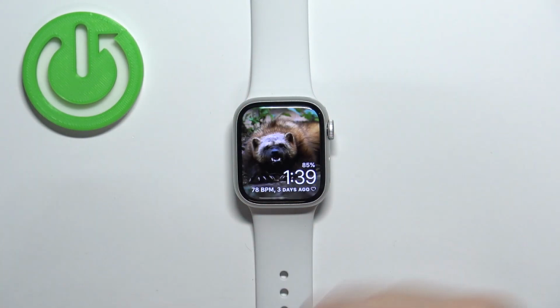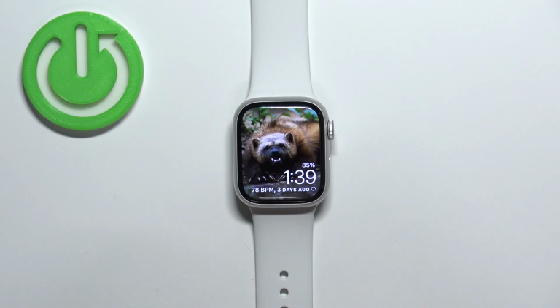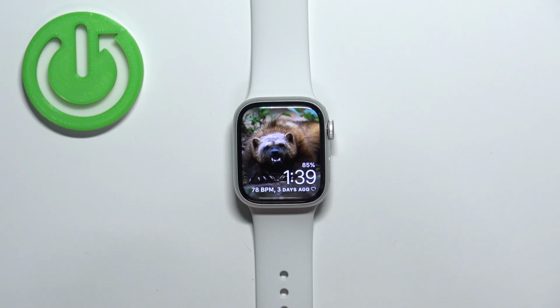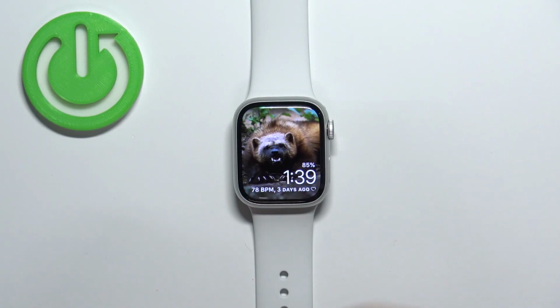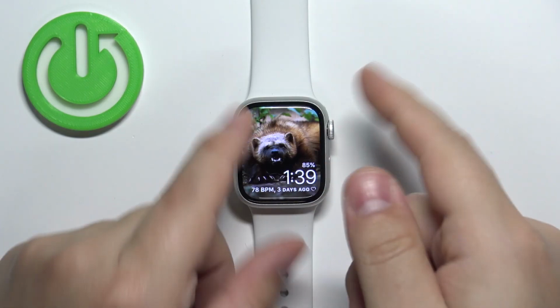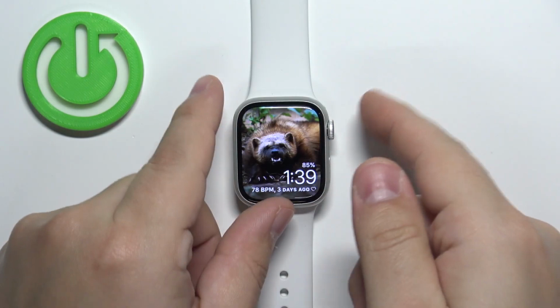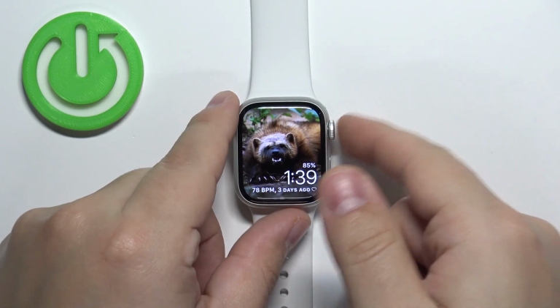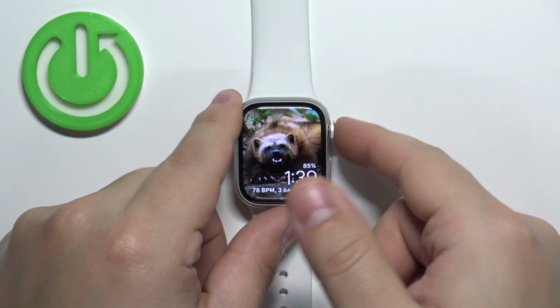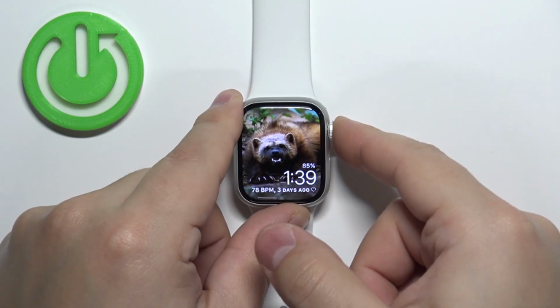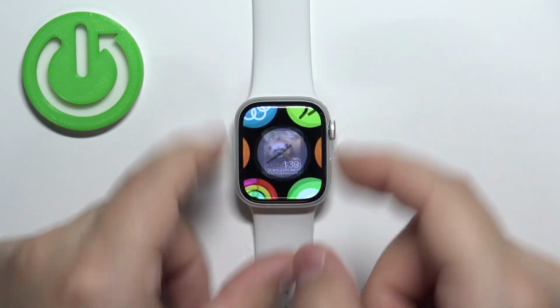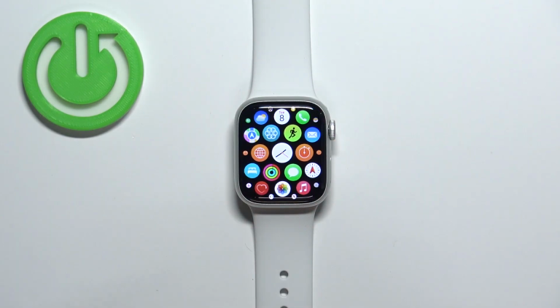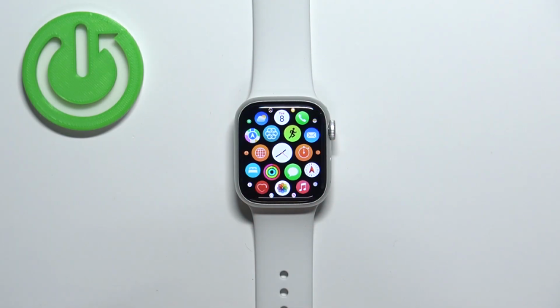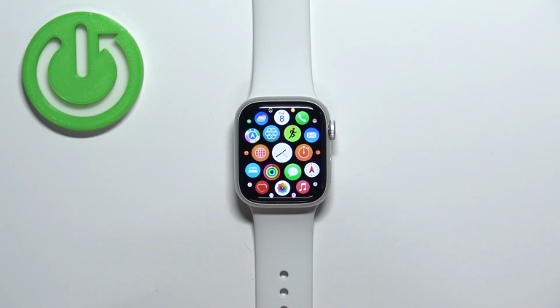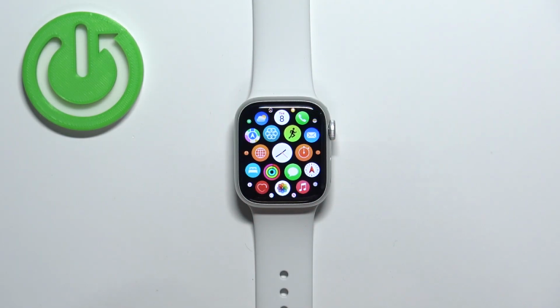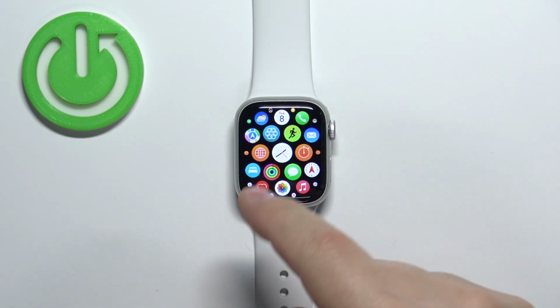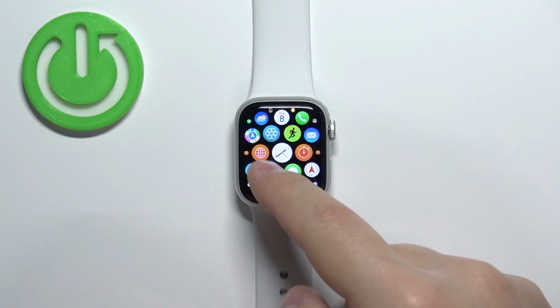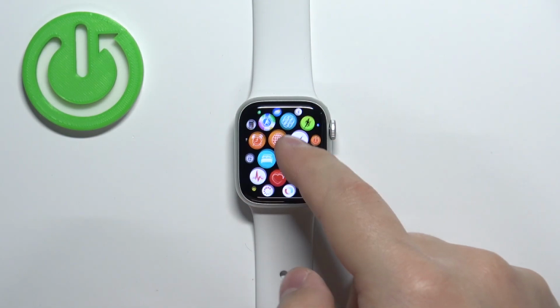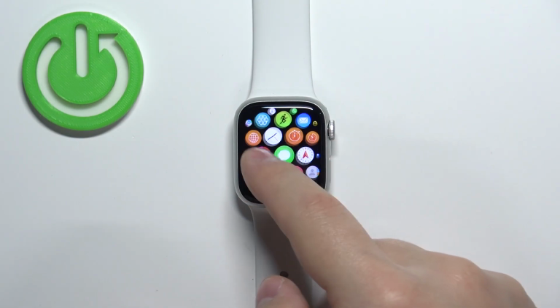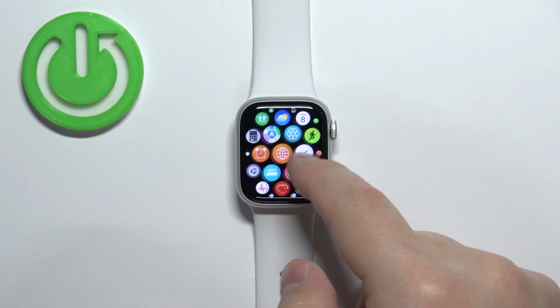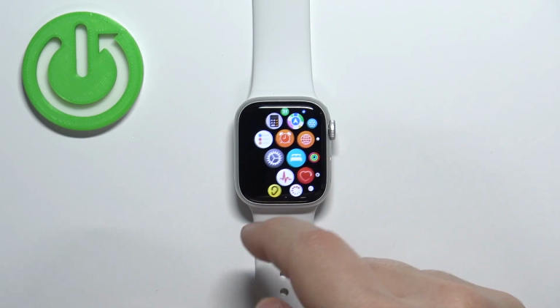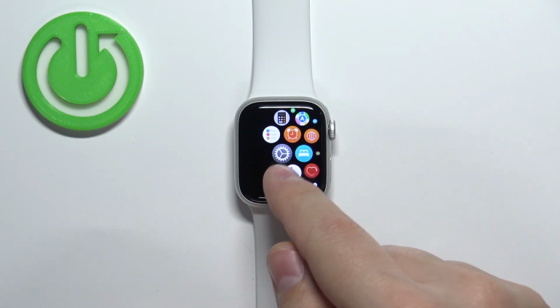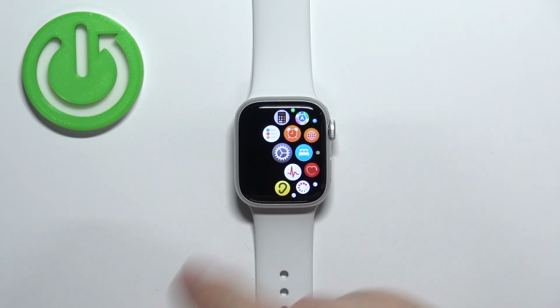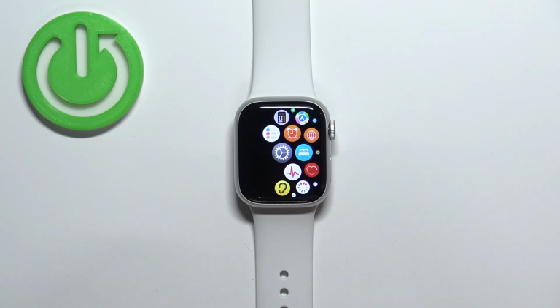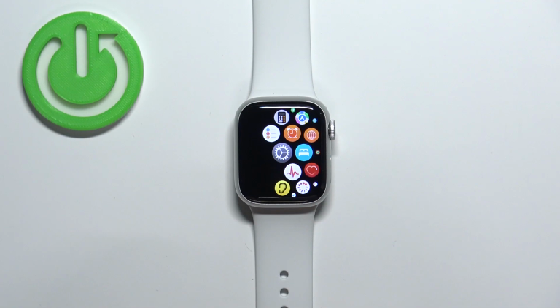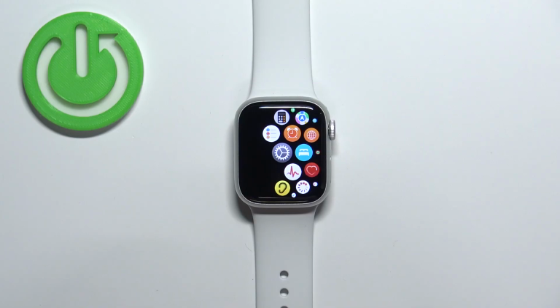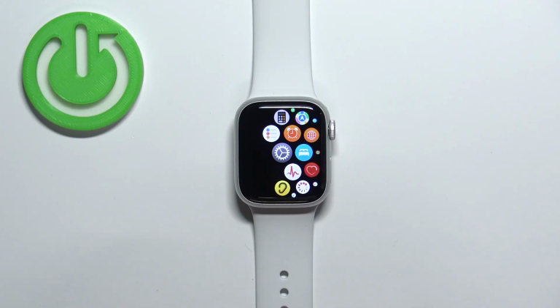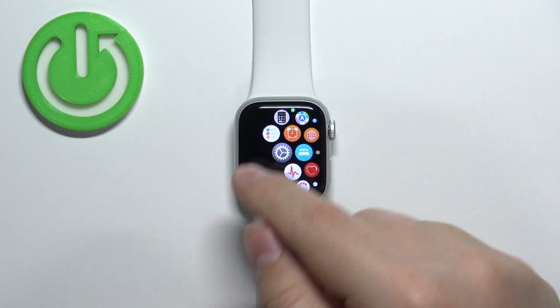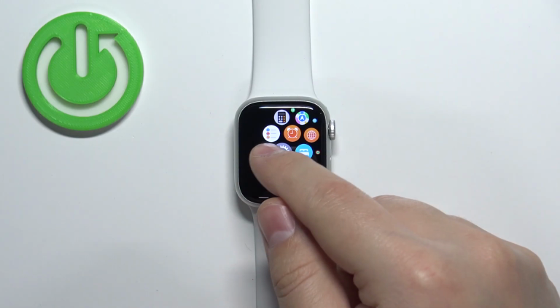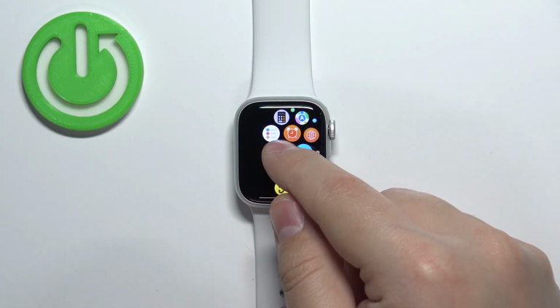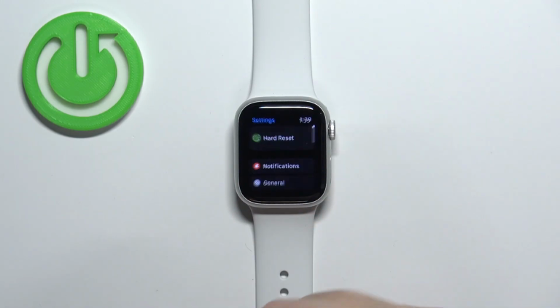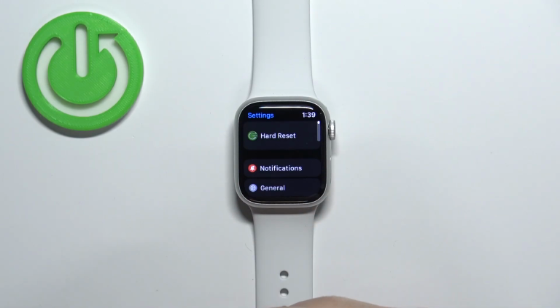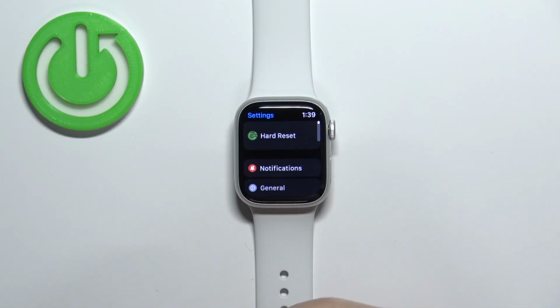Once you wake up the screen, press the crown button to open the menu. Now scroll through the menu, find the settings icon and tap on it to enter the settings.